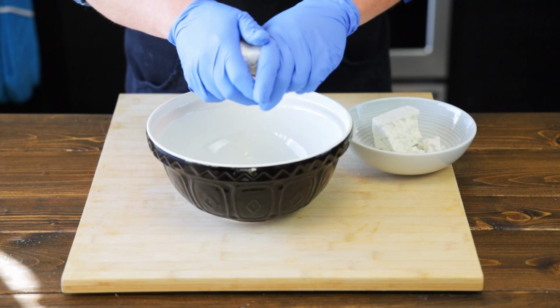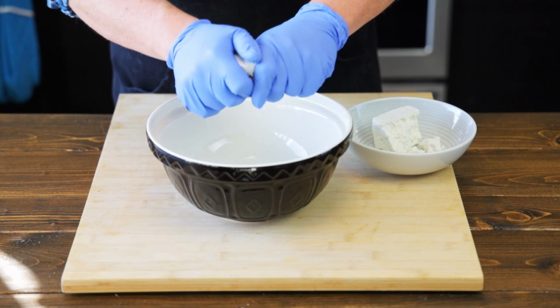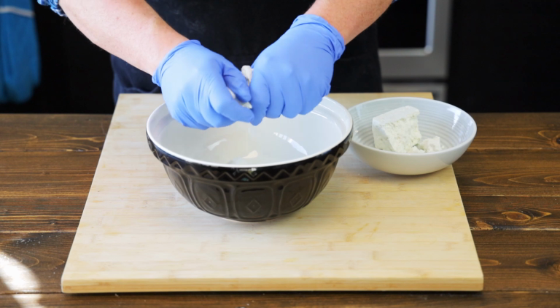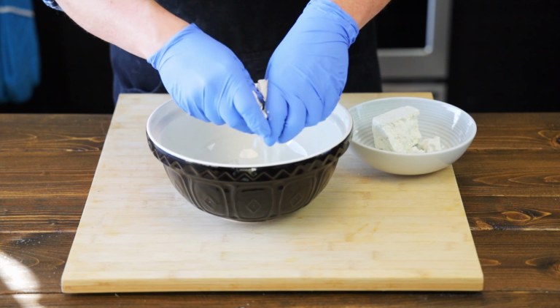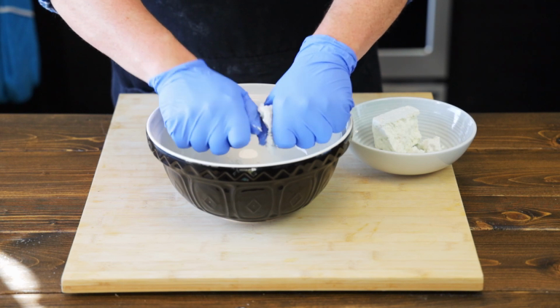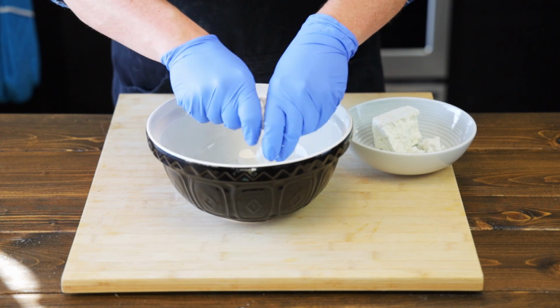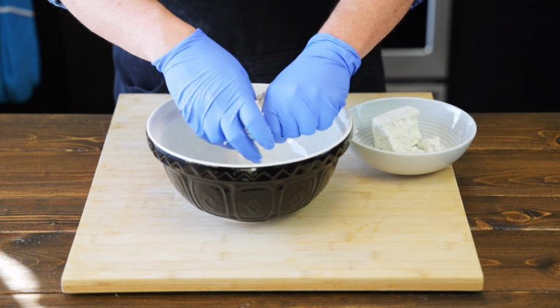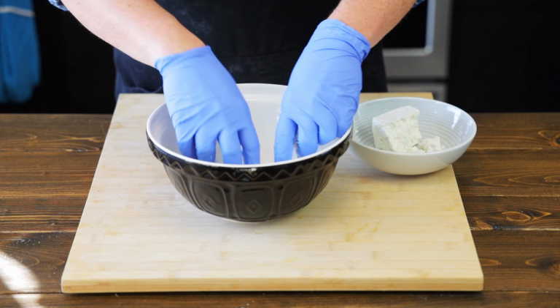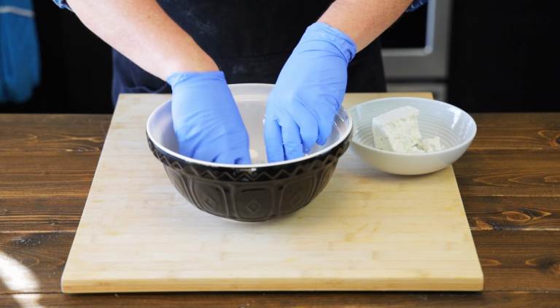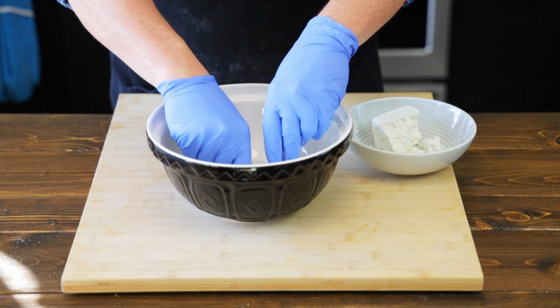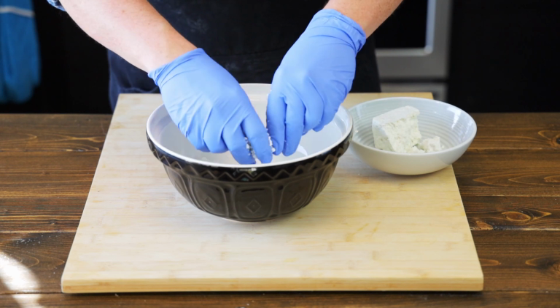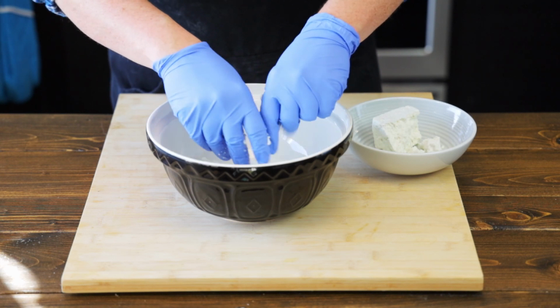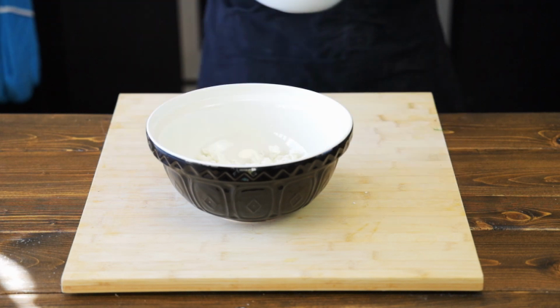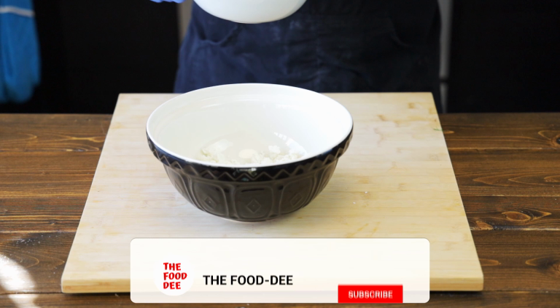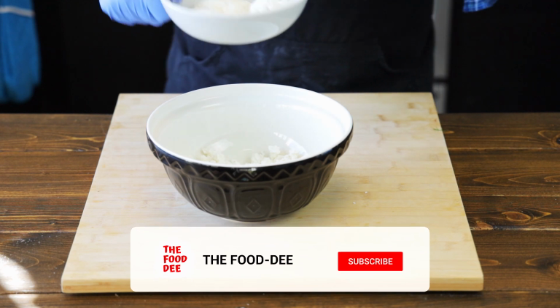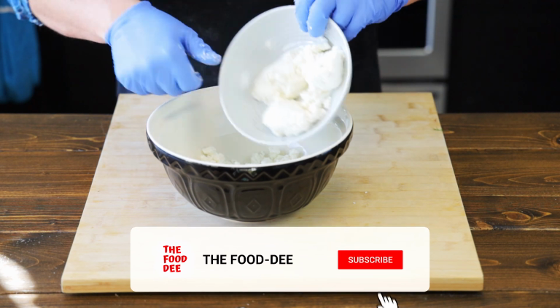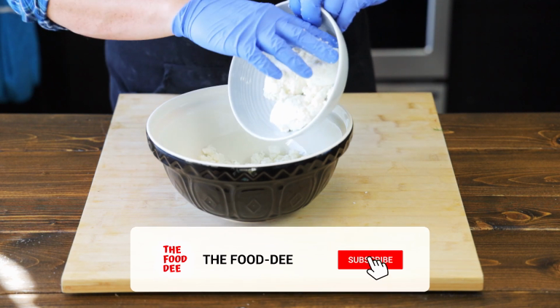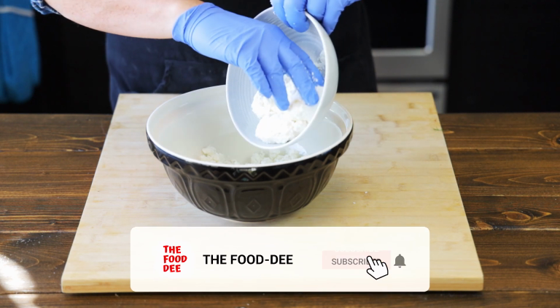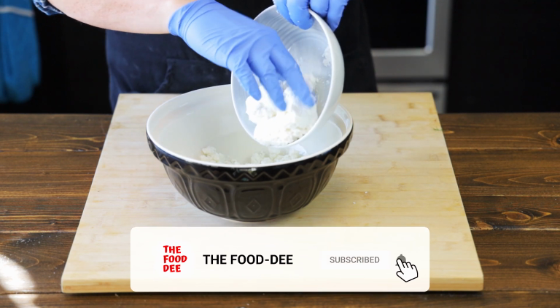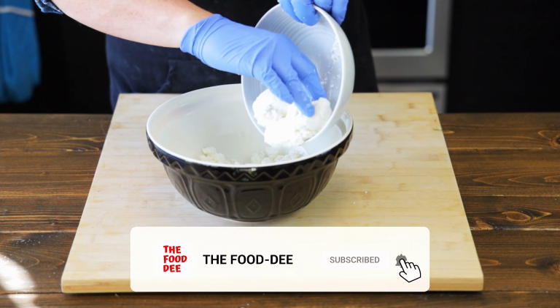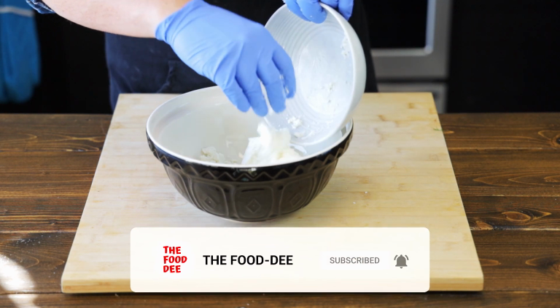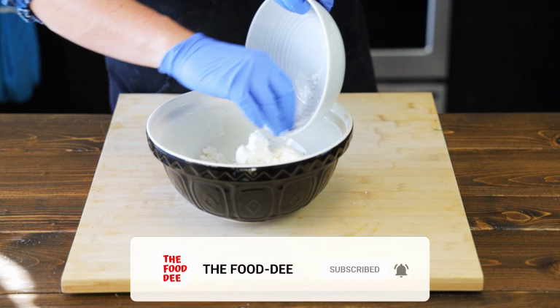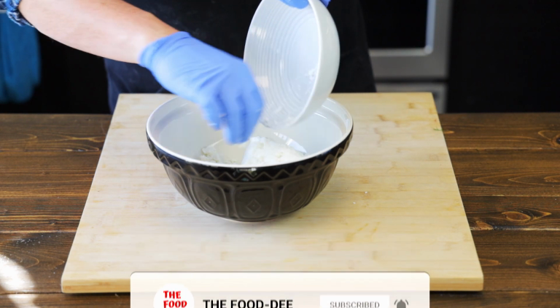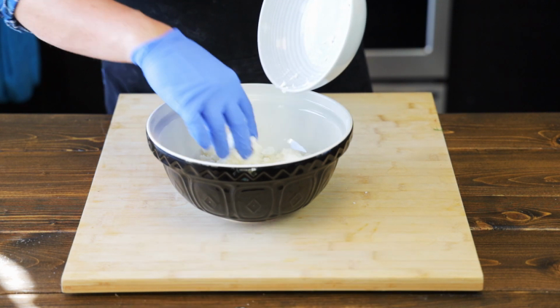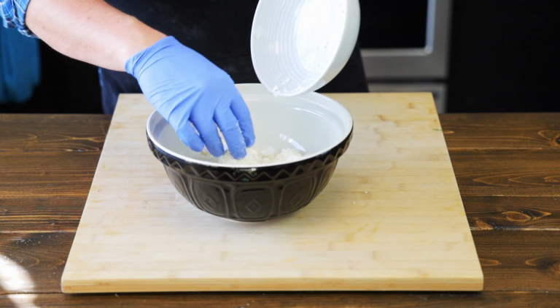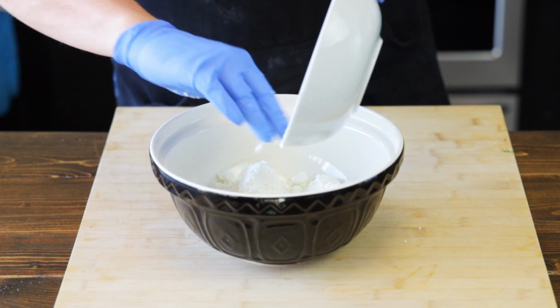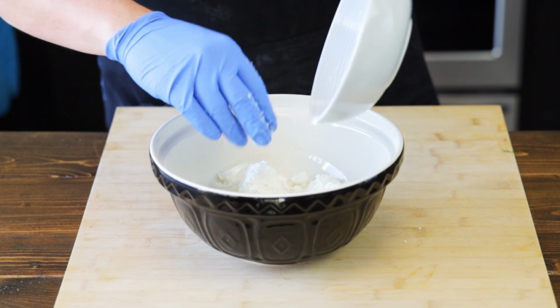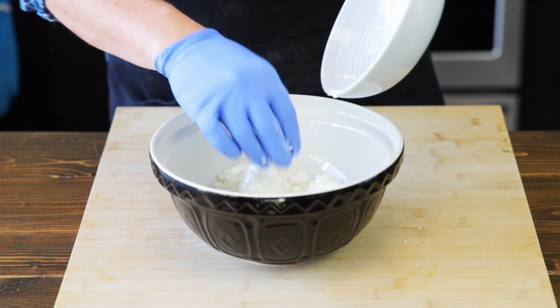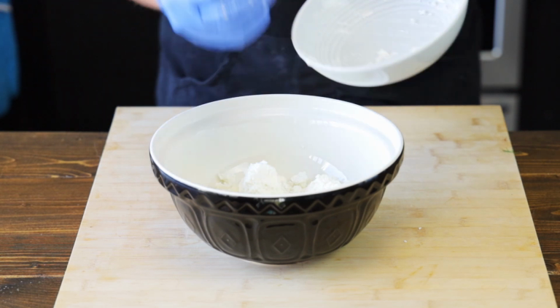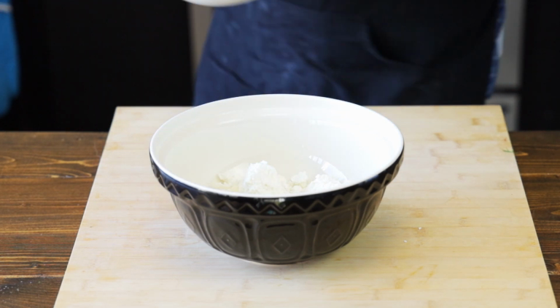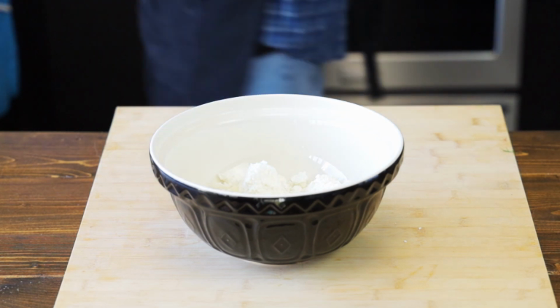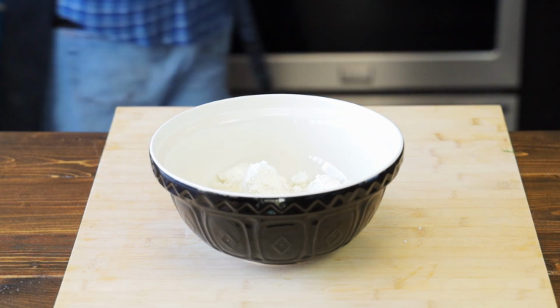Alright foodies, we're going to start with 200 grams of feta cheese, and then we're going to follow that up with 150 grams of ricotta cheese. Some people don't like adding ricotta cheese to their cheese pies. I like how the ricotta gives a nice creamy texture, and it helps cut the saltiness of the feta, so it's not too overpowering.